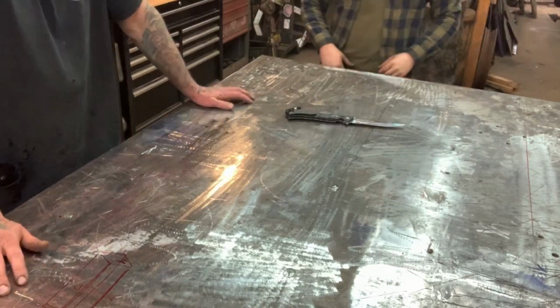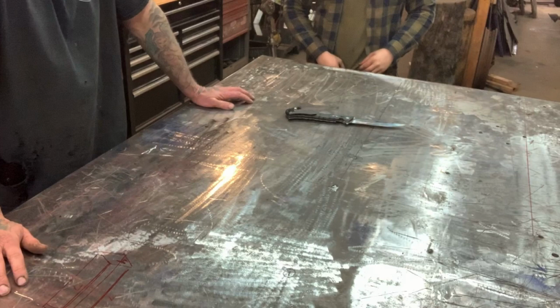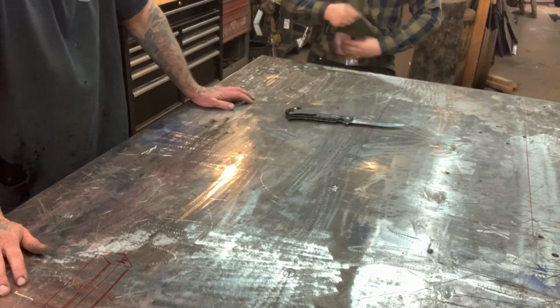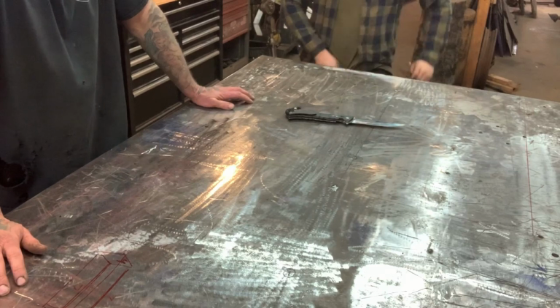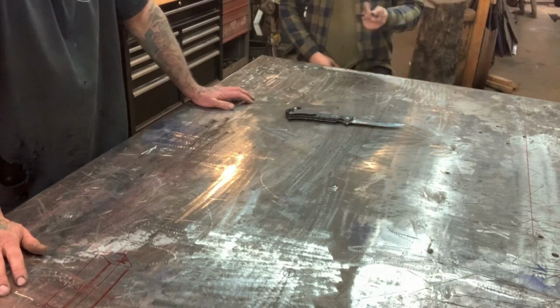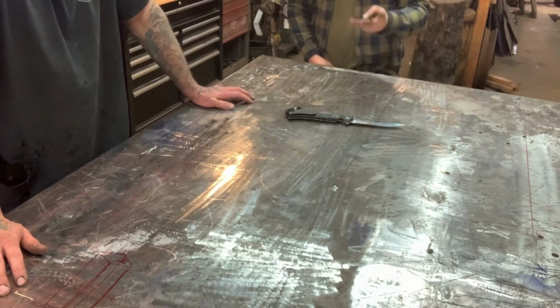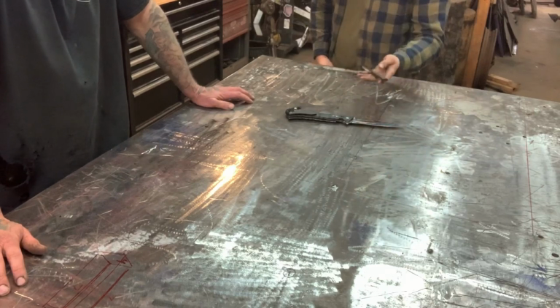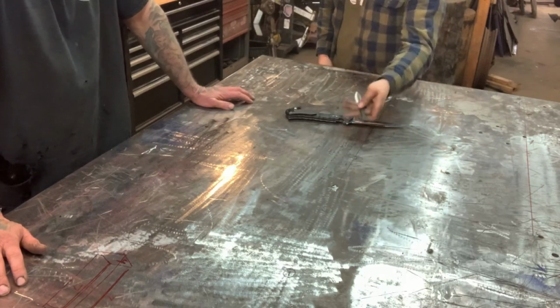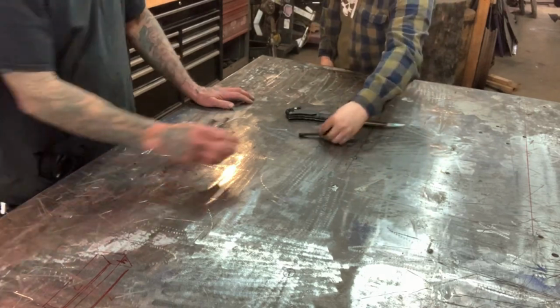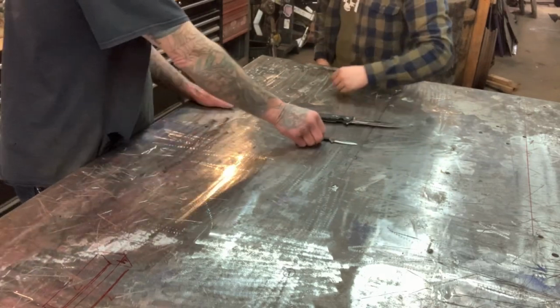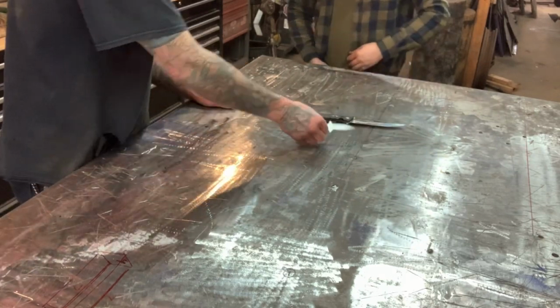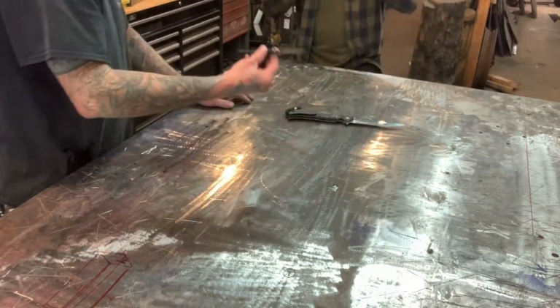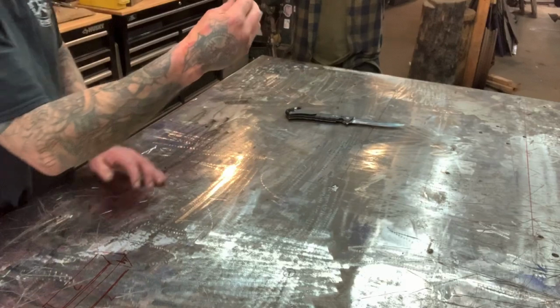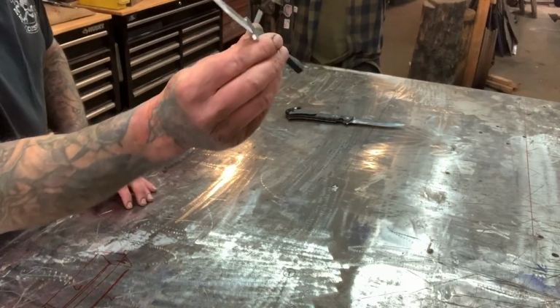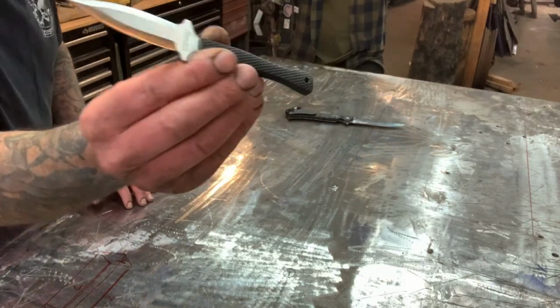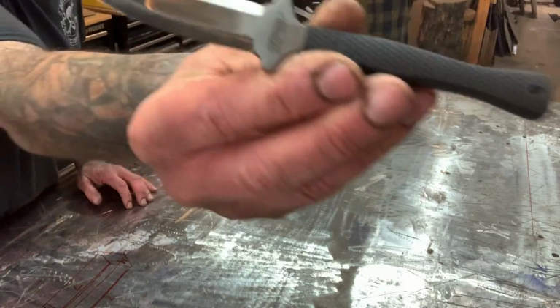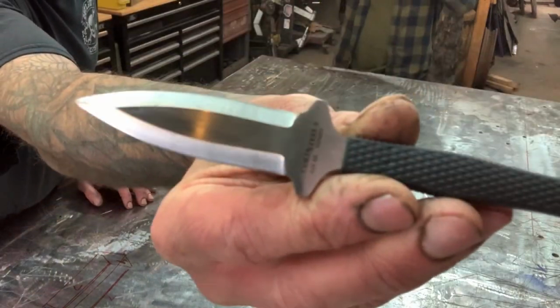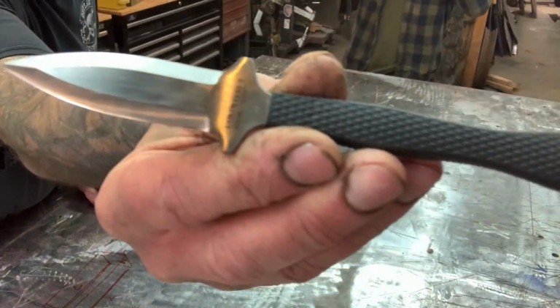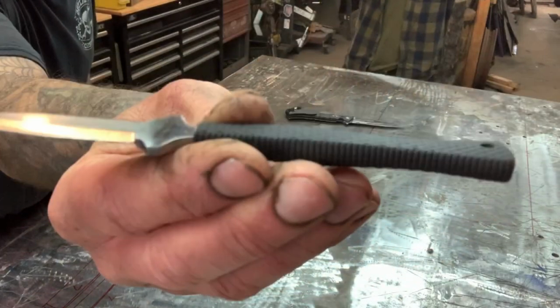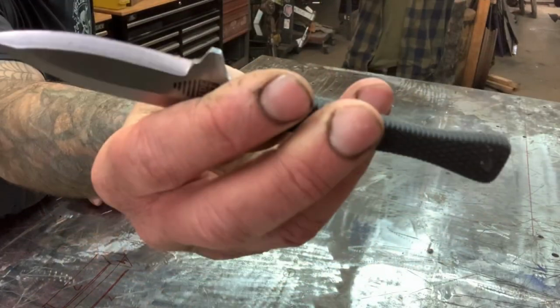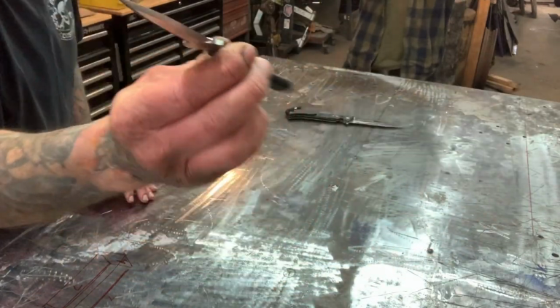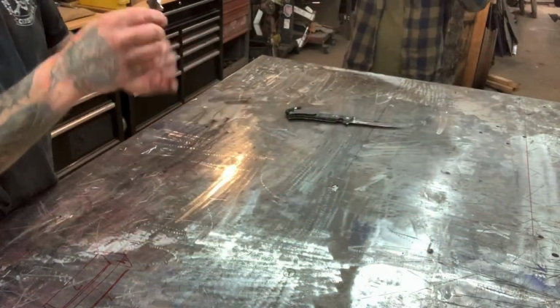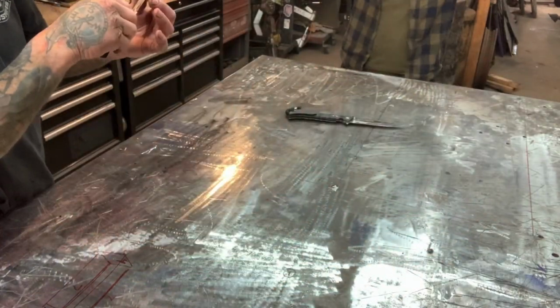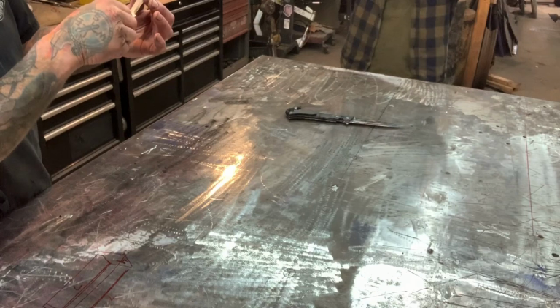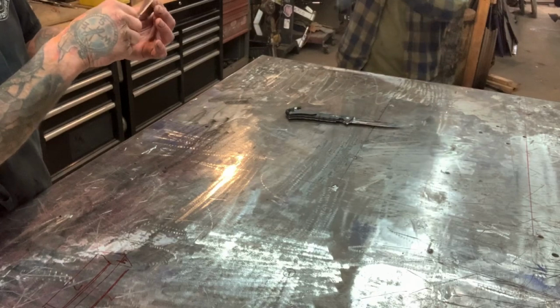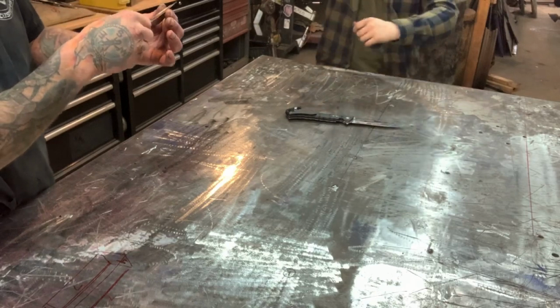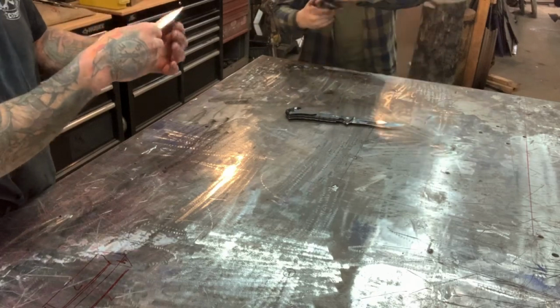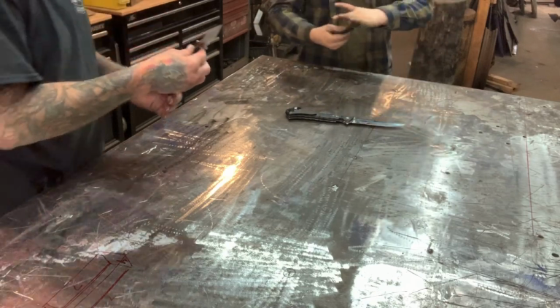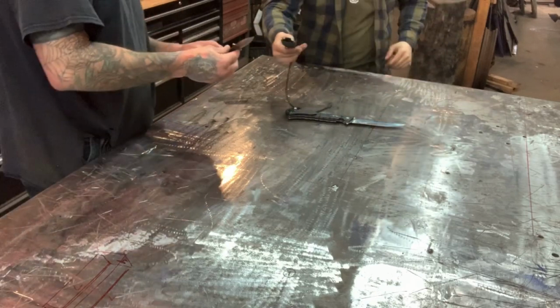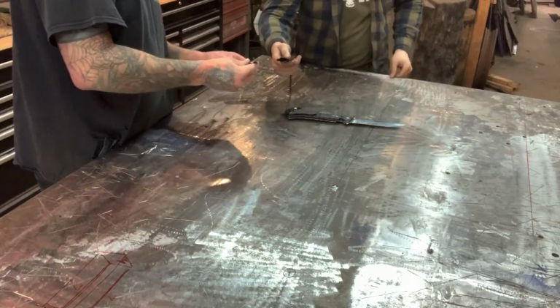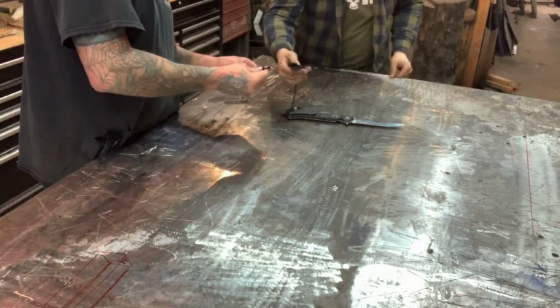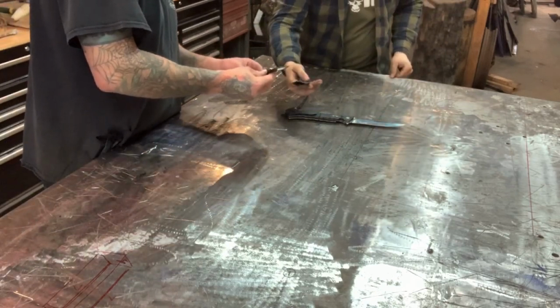Next is the Cold Steel Hideout — a sweet neck knife that Colton mentioned before. It comes with a Secure-Ex sheath and was only about $10 on Amazon.